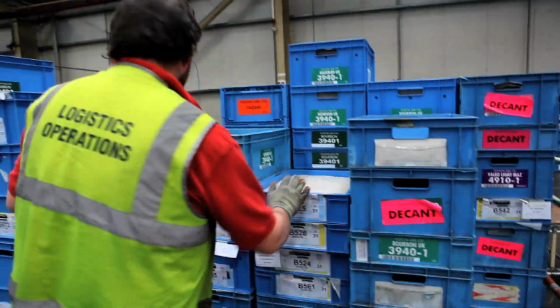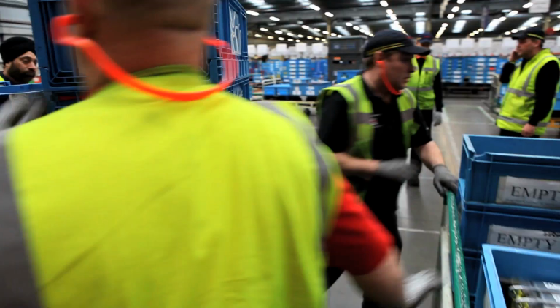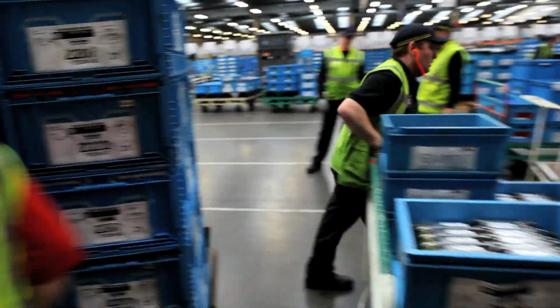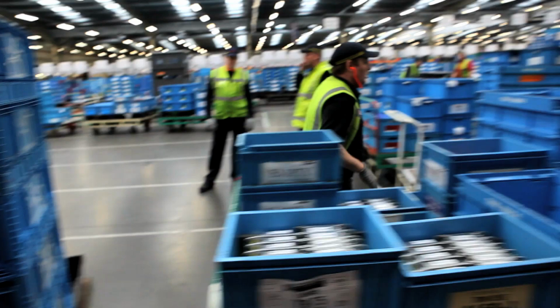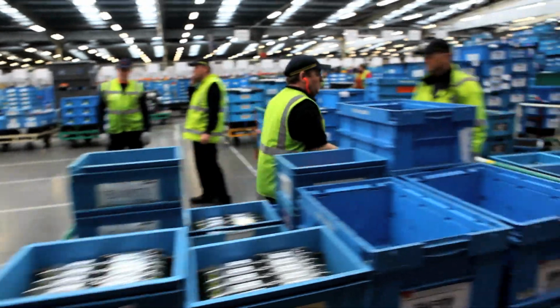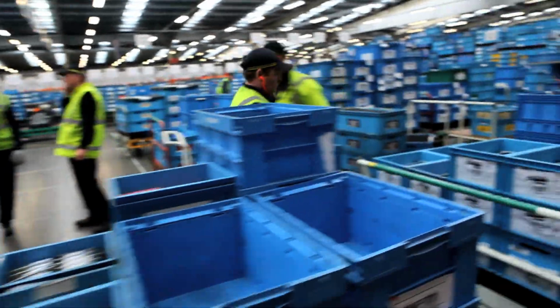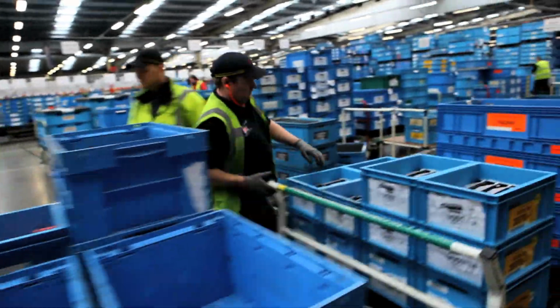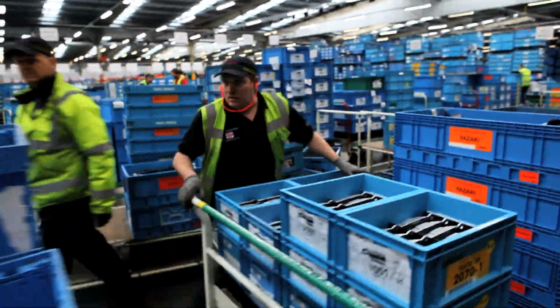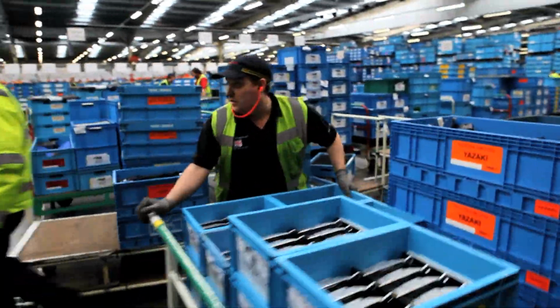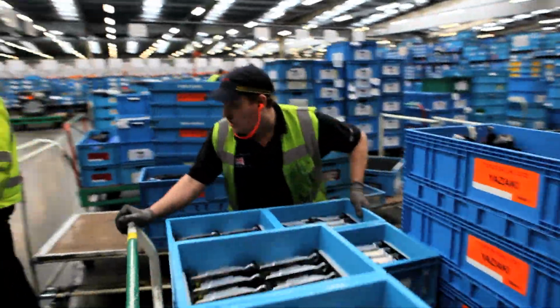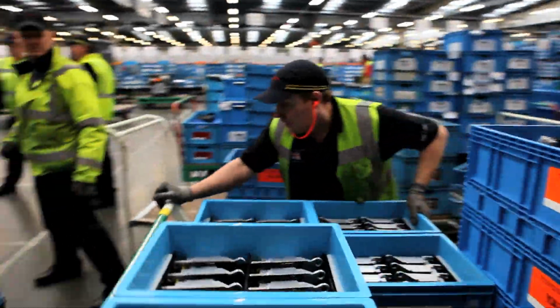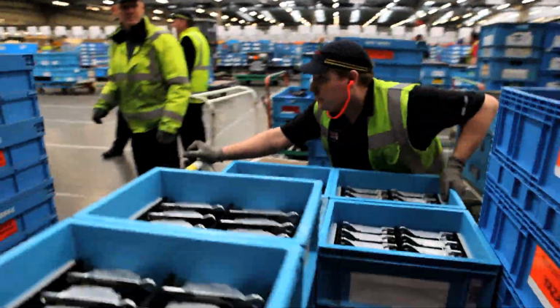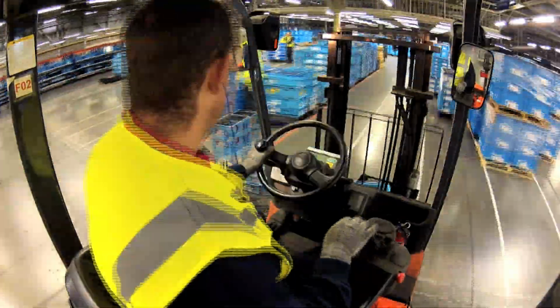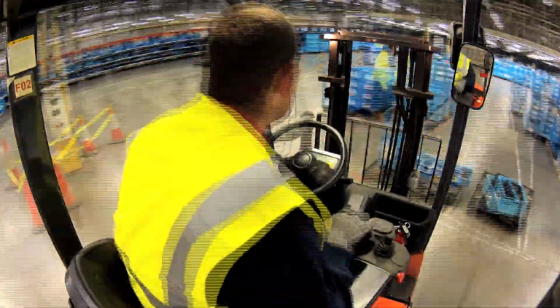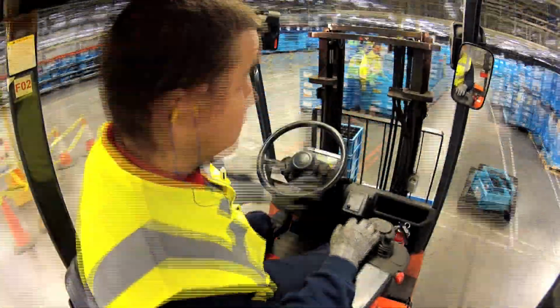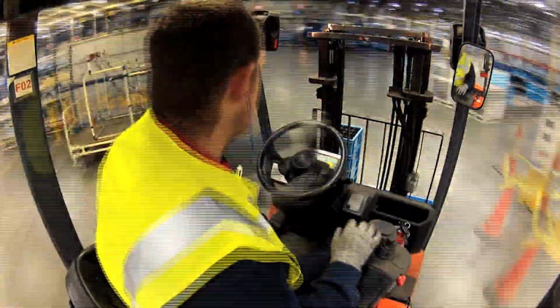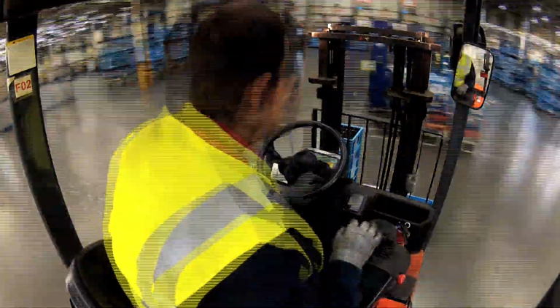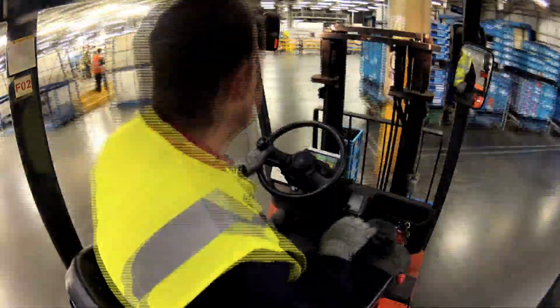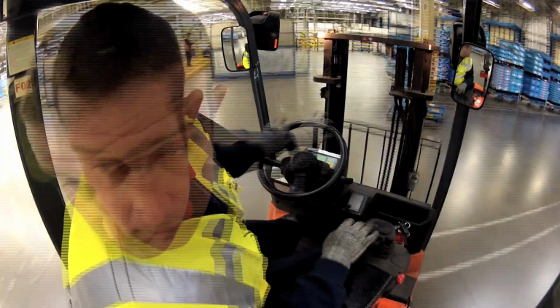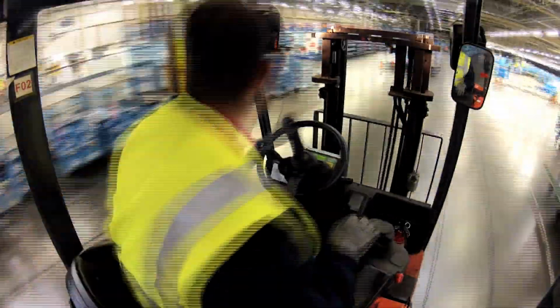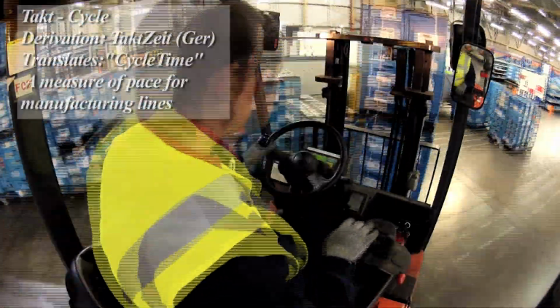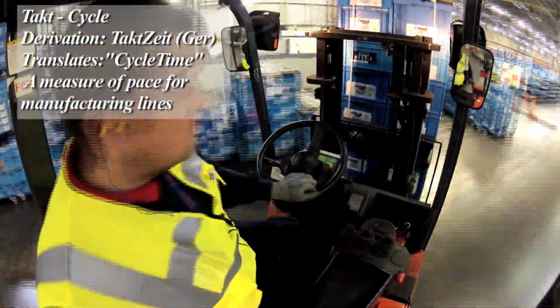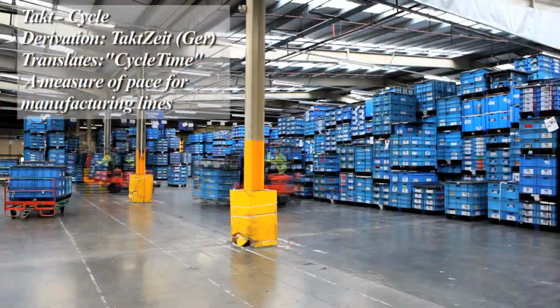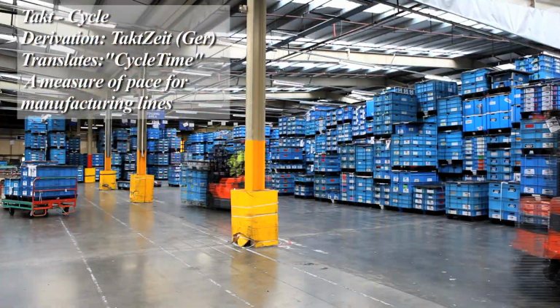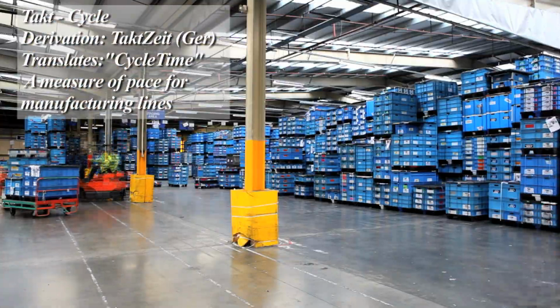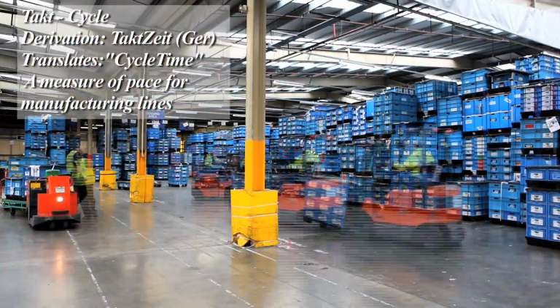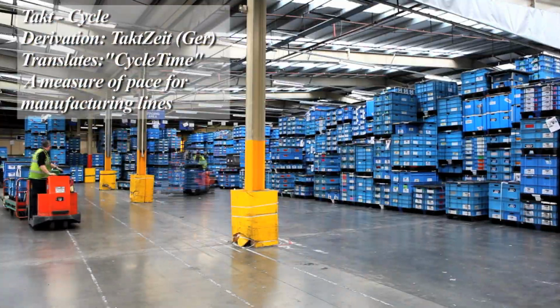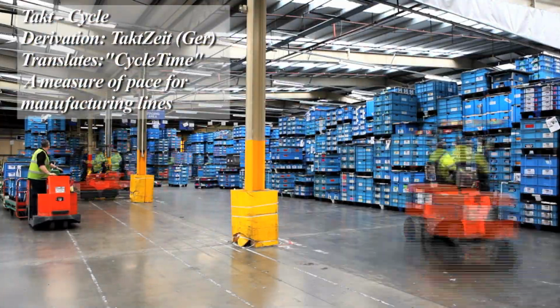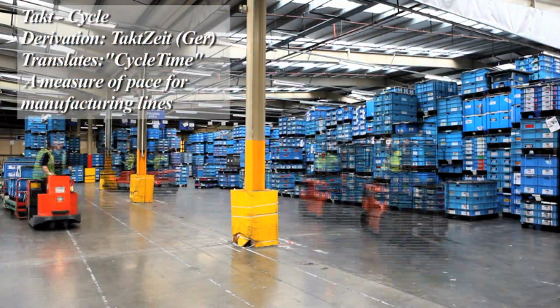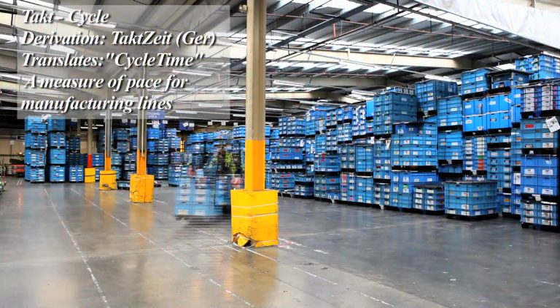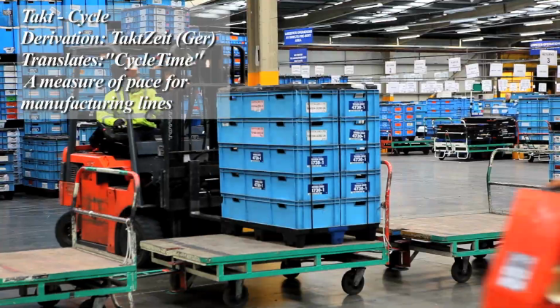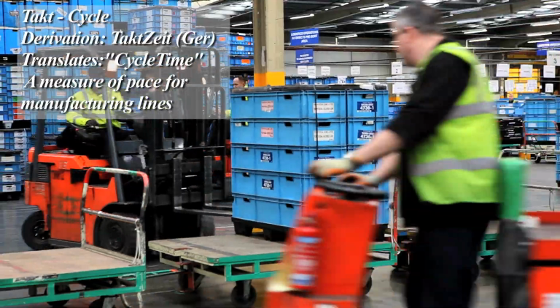When you're there driving down the lines, you've got three men working to a 66-second takt time, processing 15 parts to the correct standard.